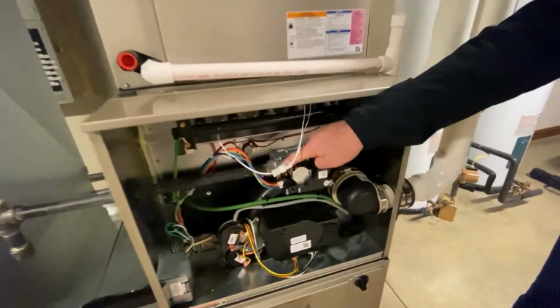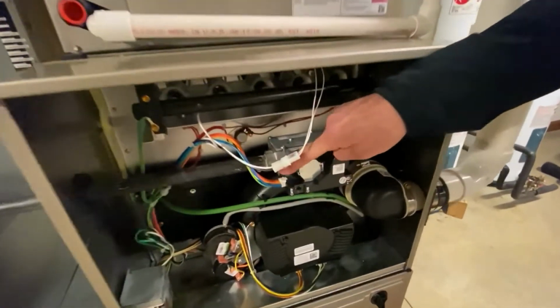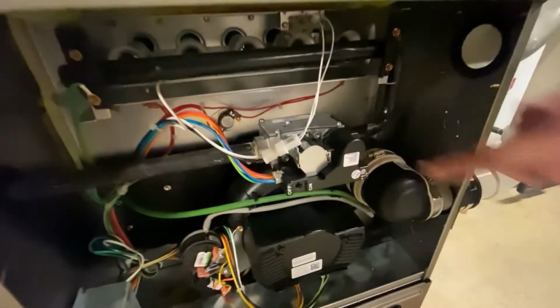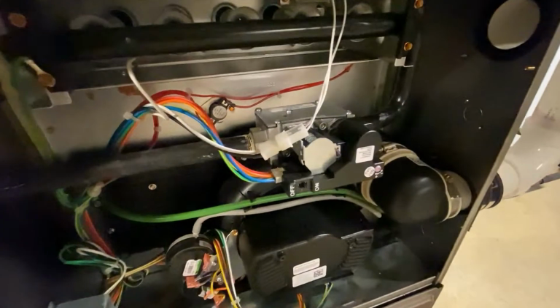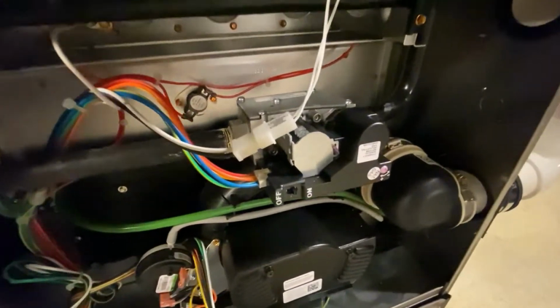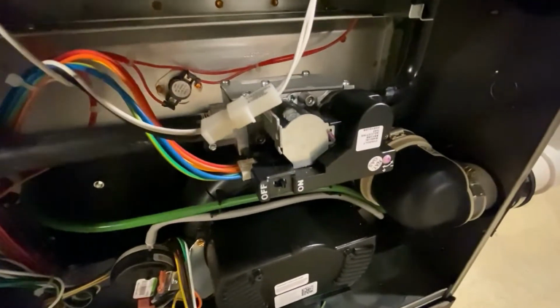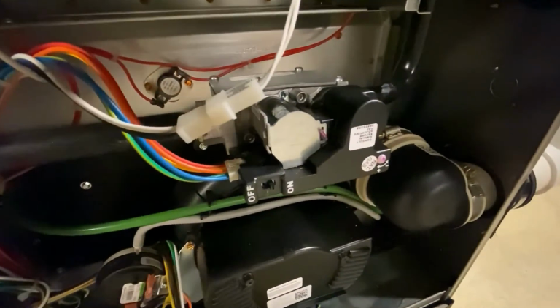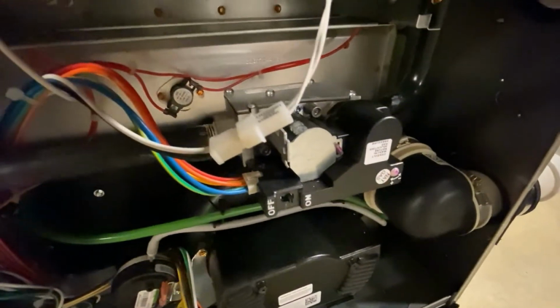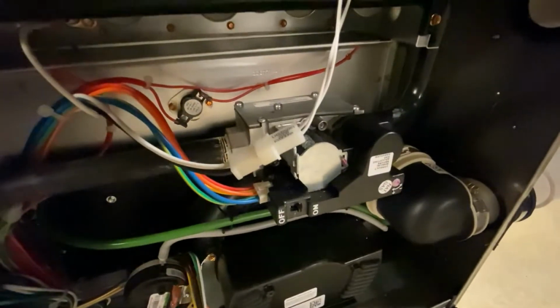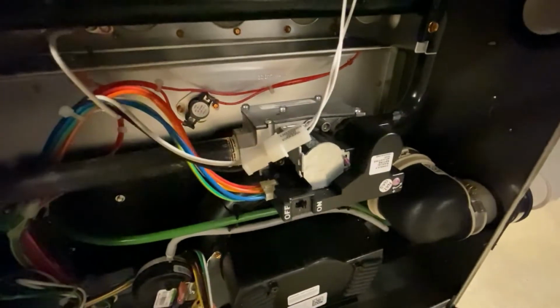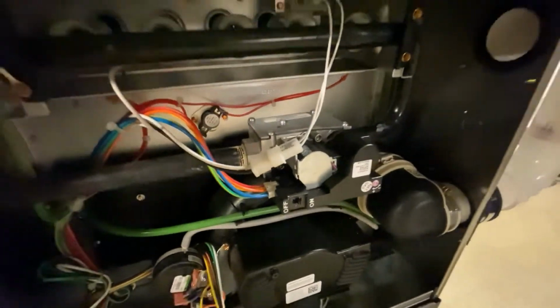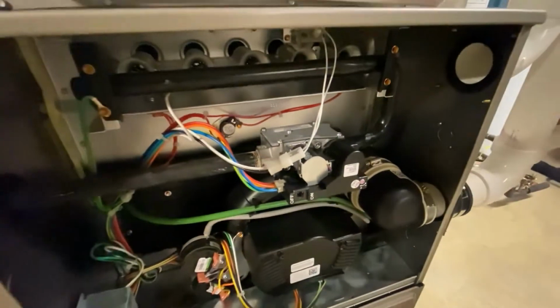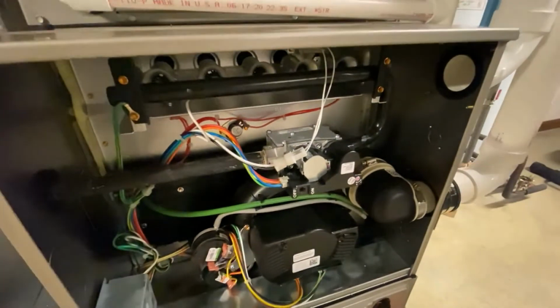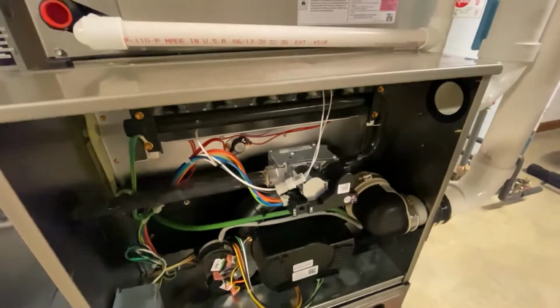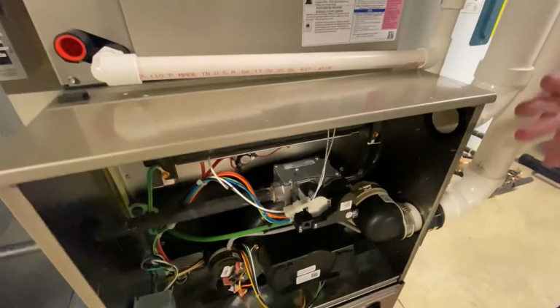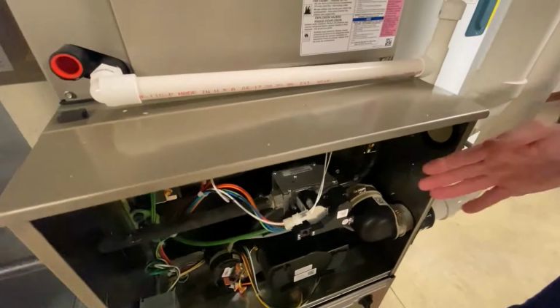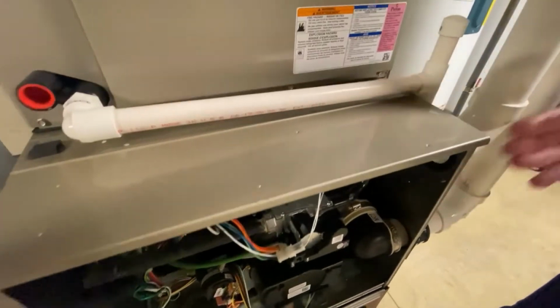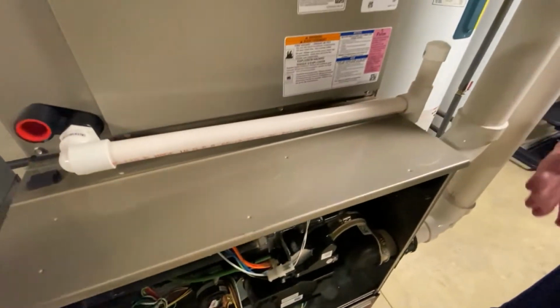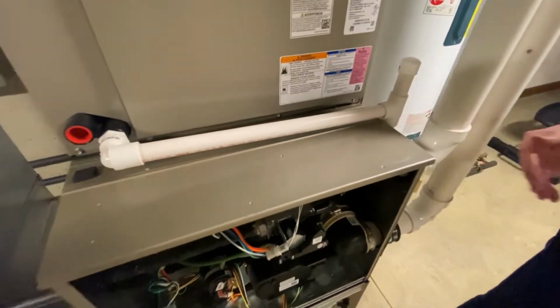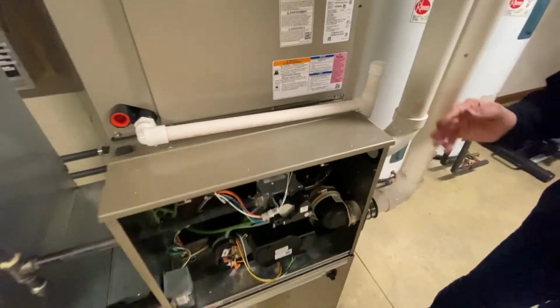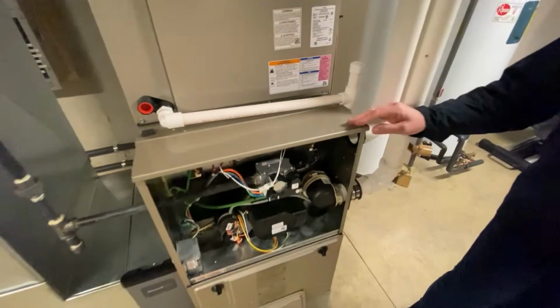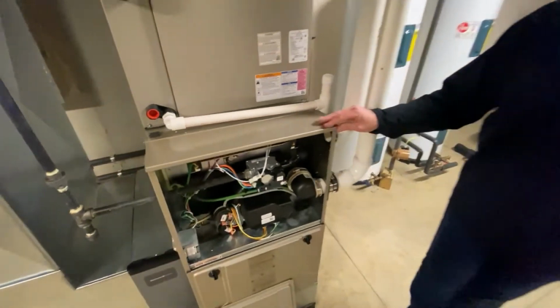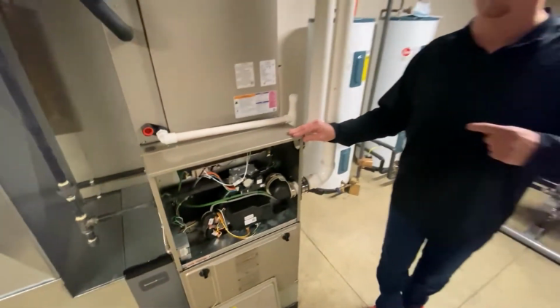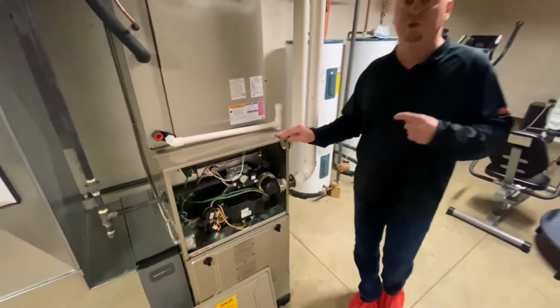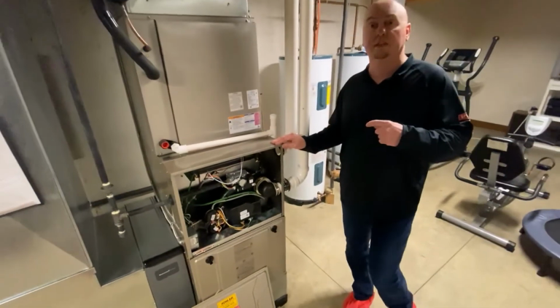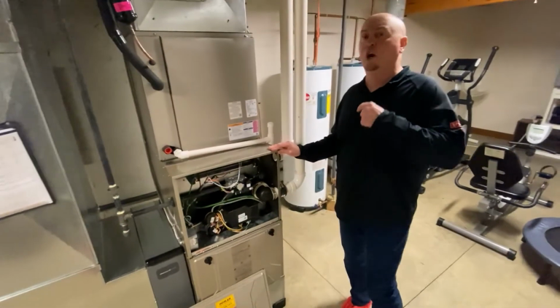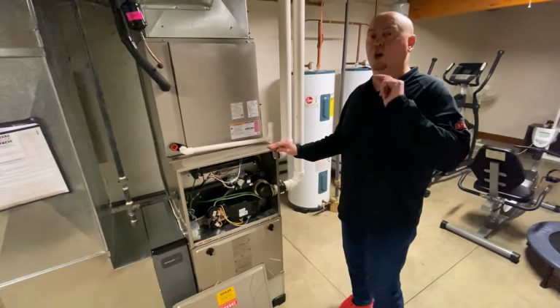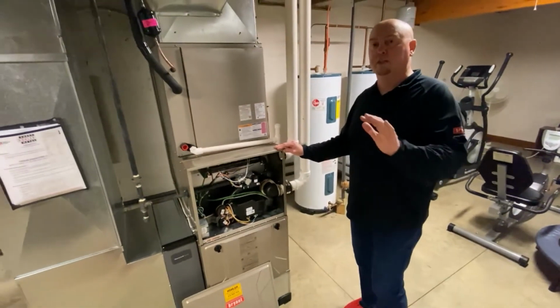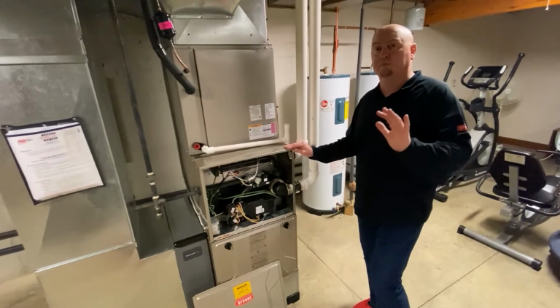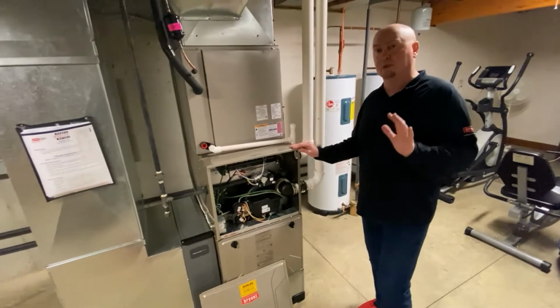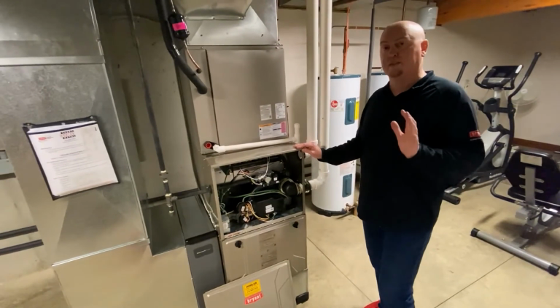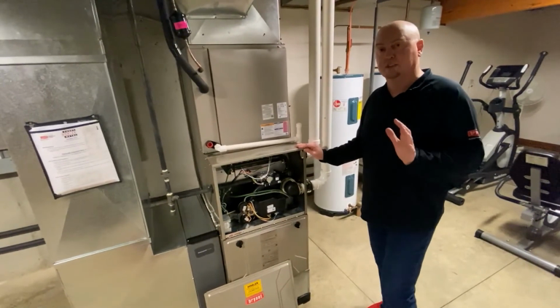This is an electronic valve — a fully modulating valve. When water drips onto that valve, it can really mess up the valve and the harness, and you can end up with a 35 fault code, which is almost always a direct problem with the valve itself.